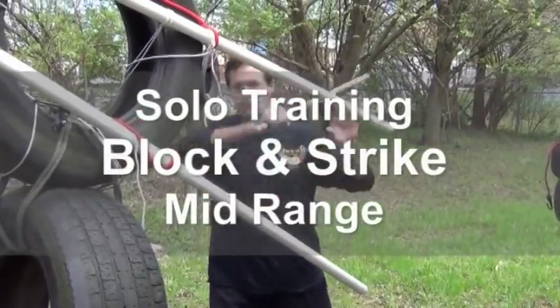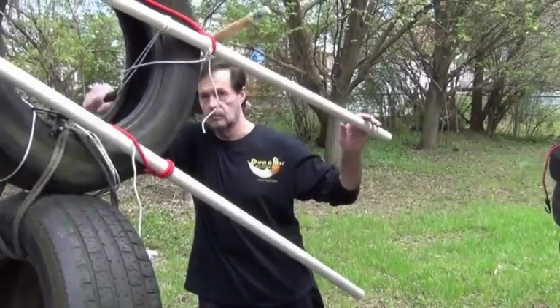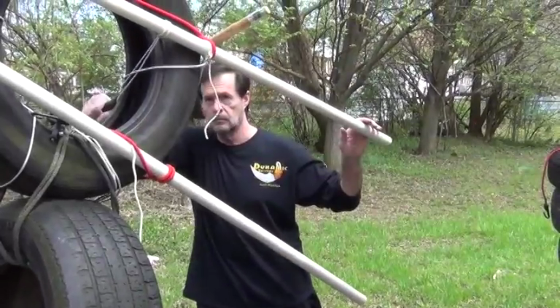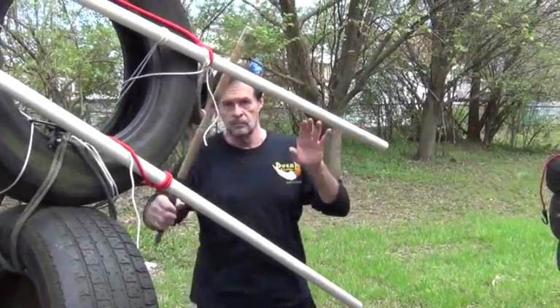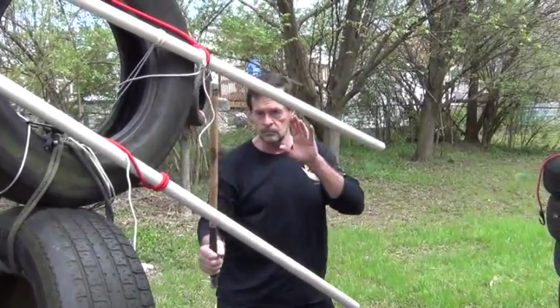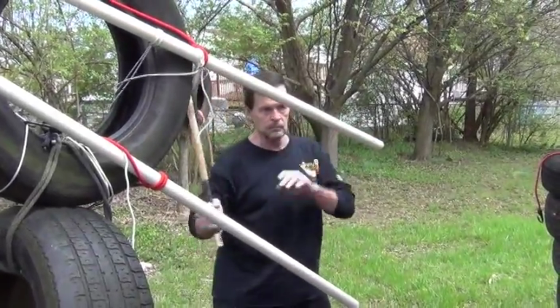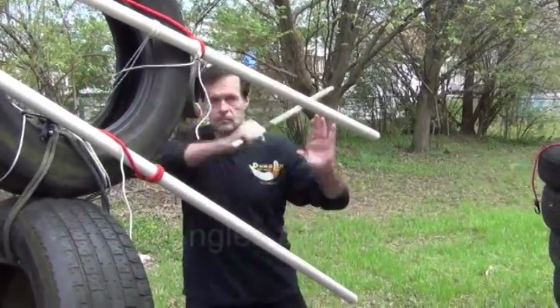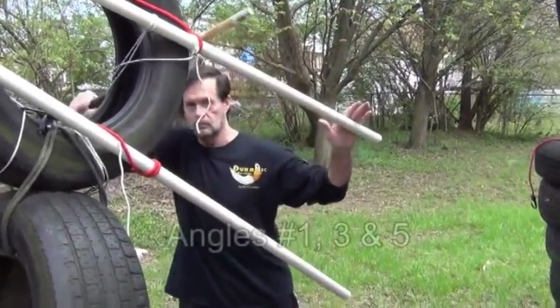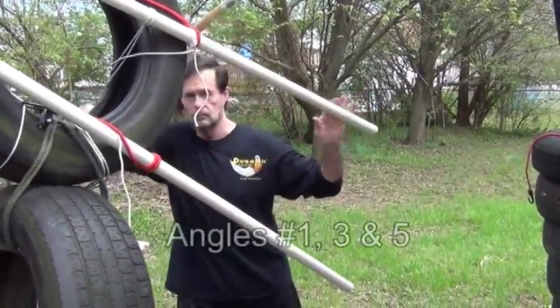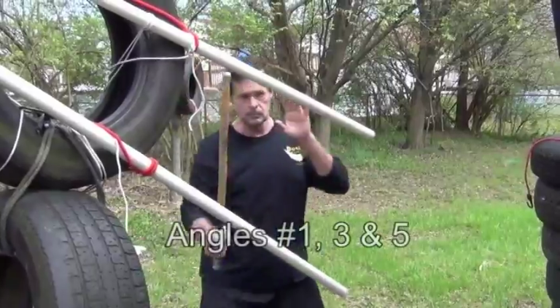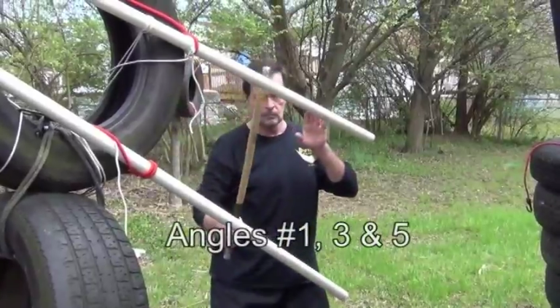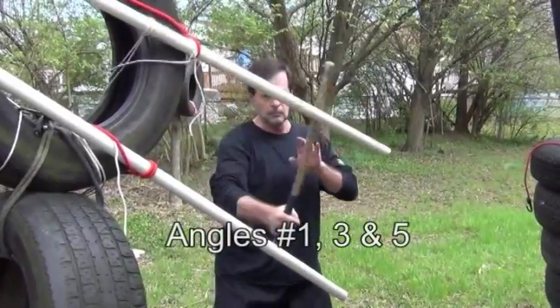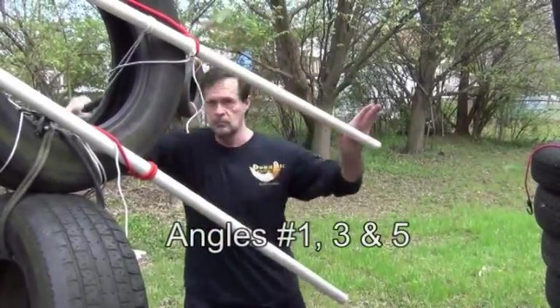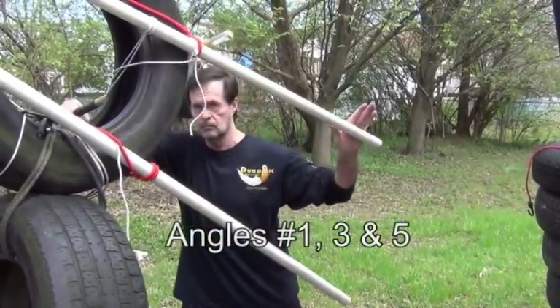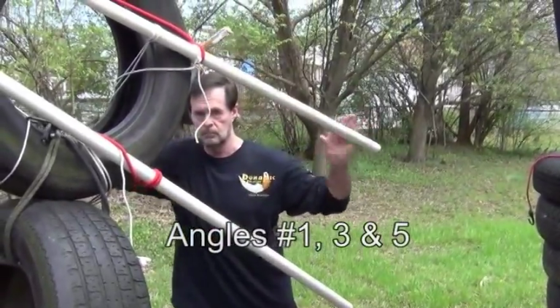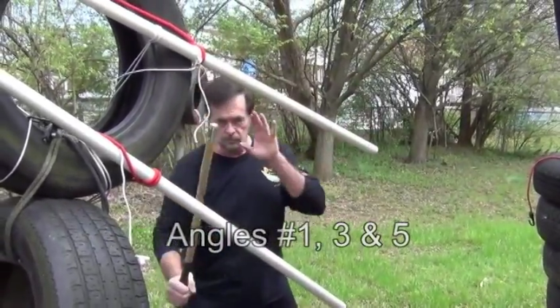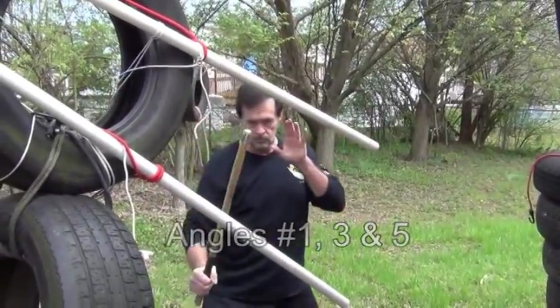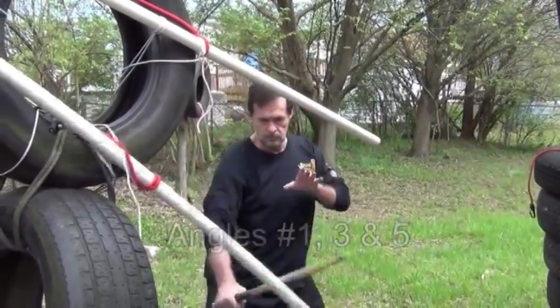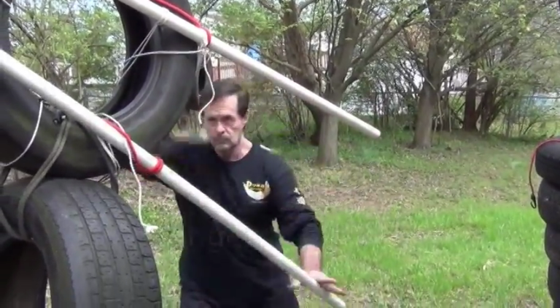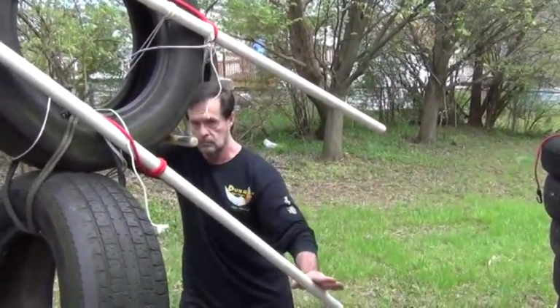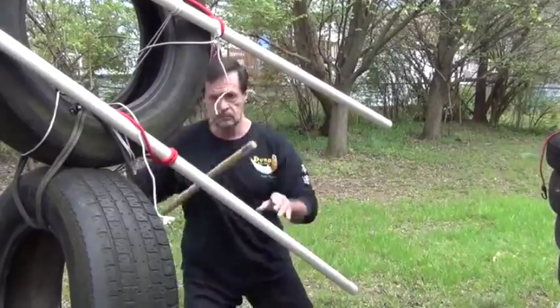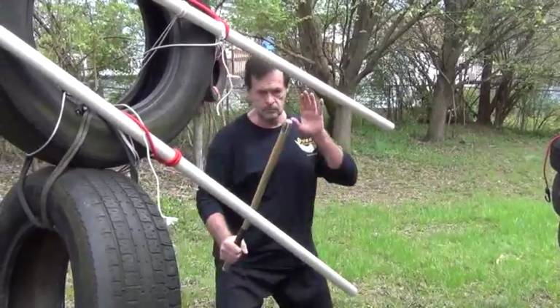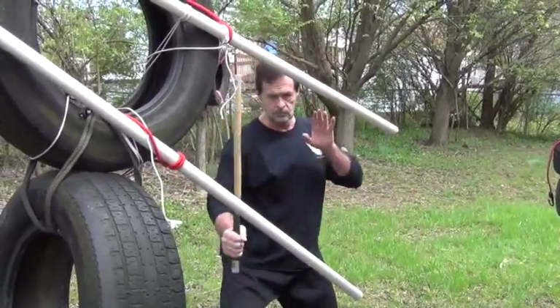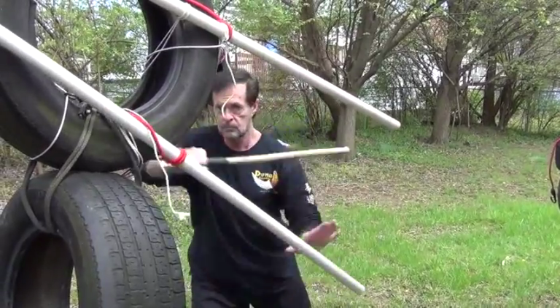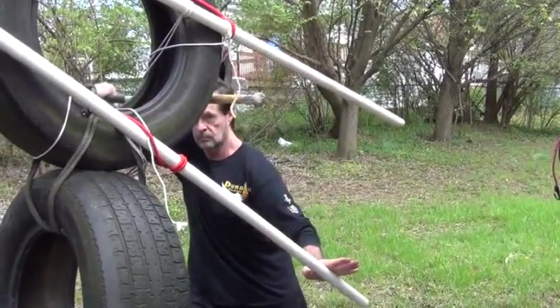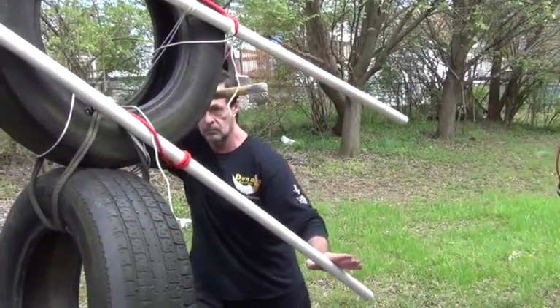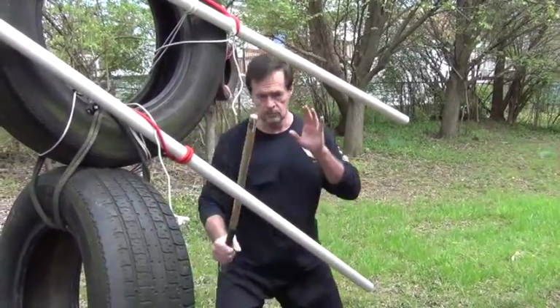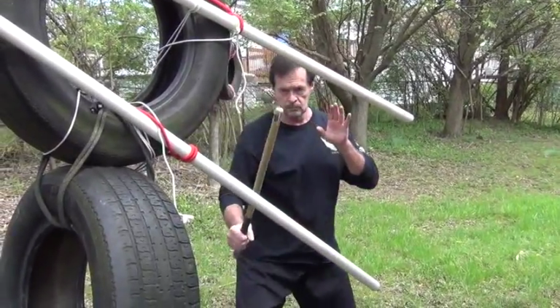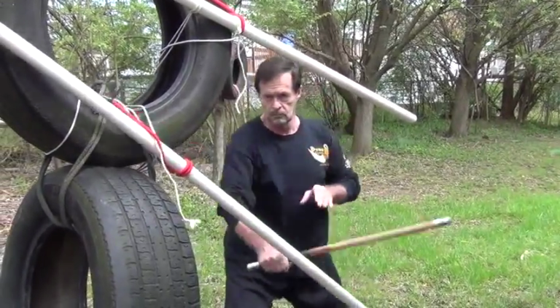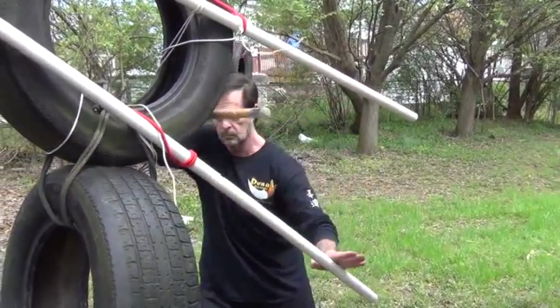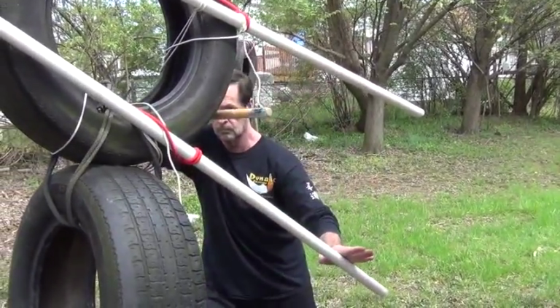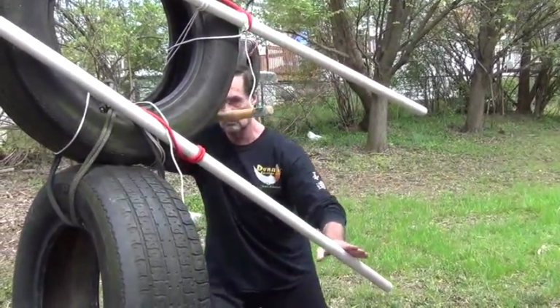Now we'll take a look at mid-range blocking for the first five strikes. So we can just concentrate on the blocking, we're going to work the one, three, and five. This way we don't have to worry about the footwork.